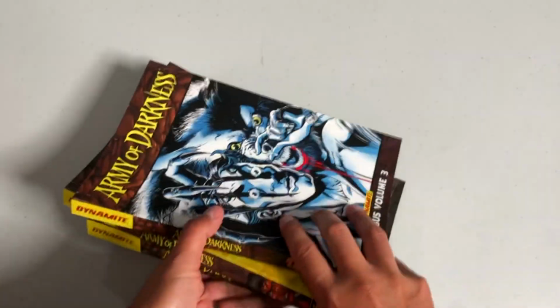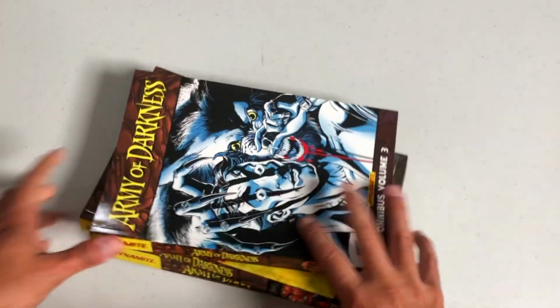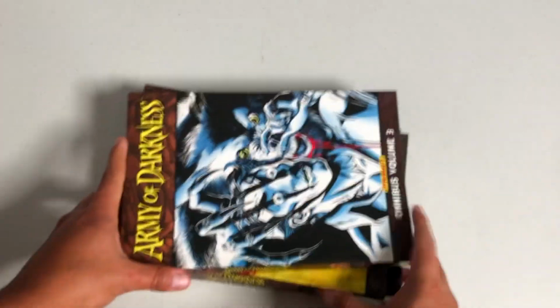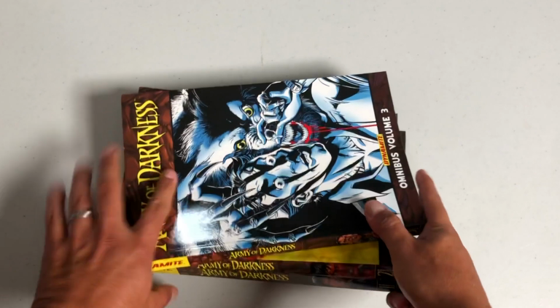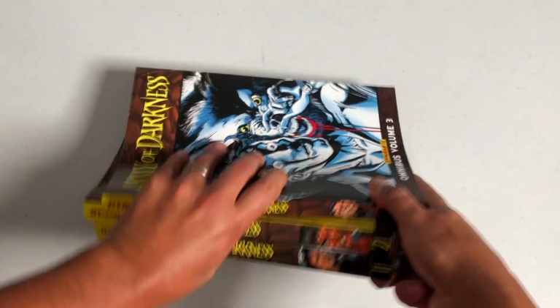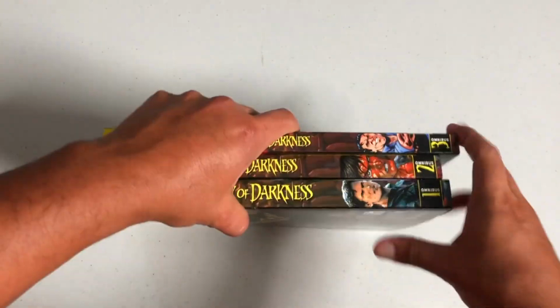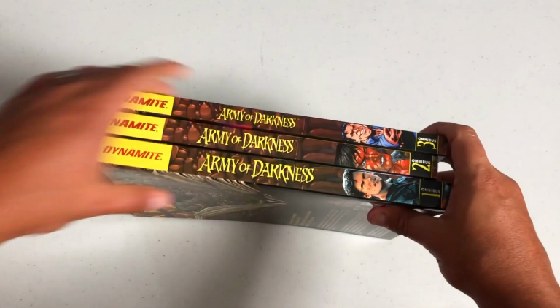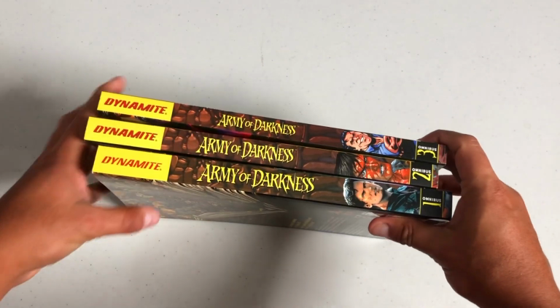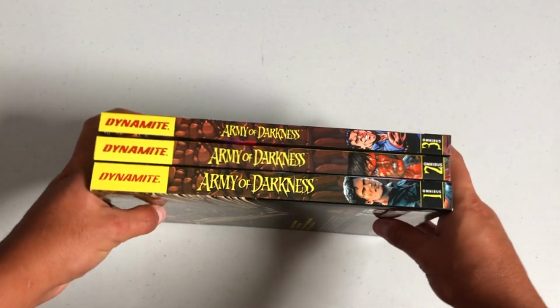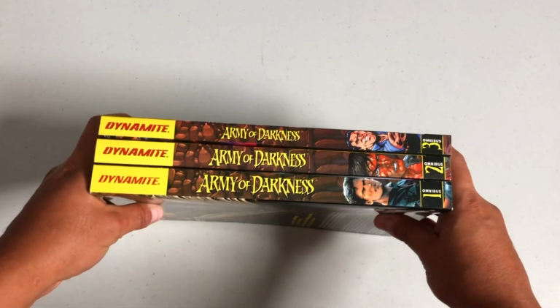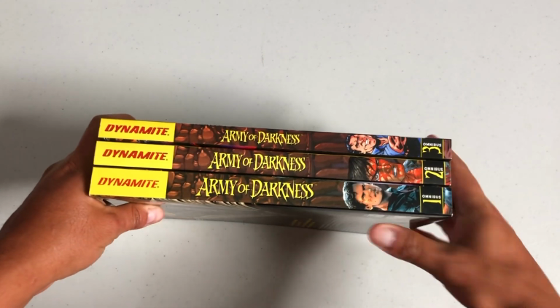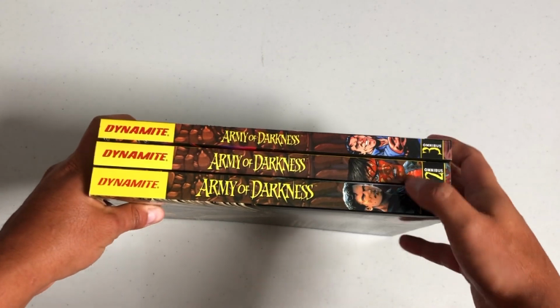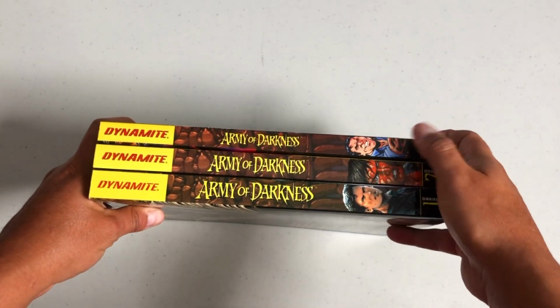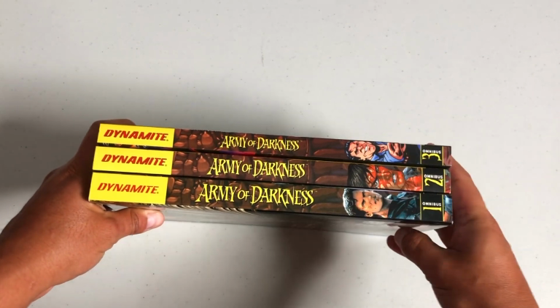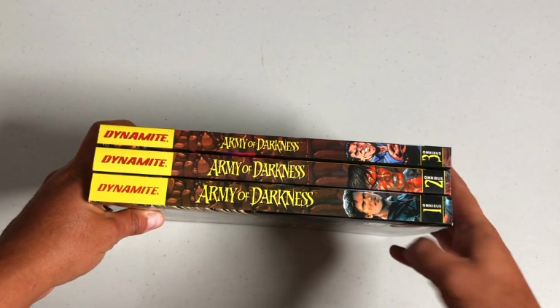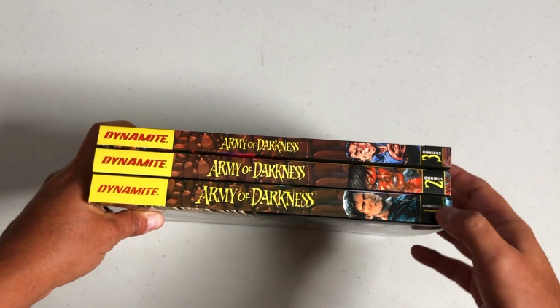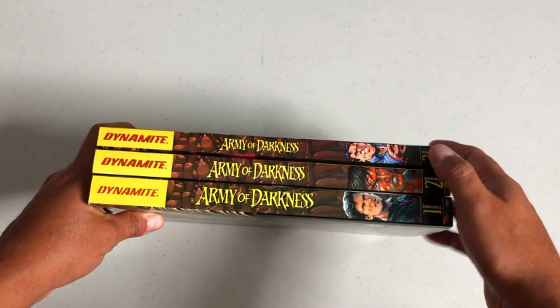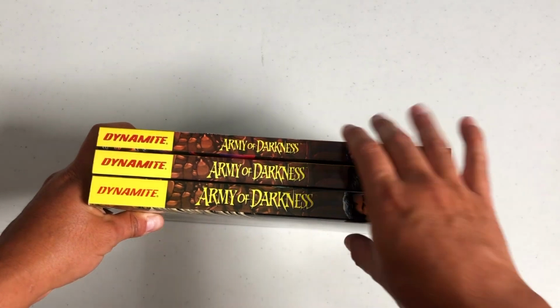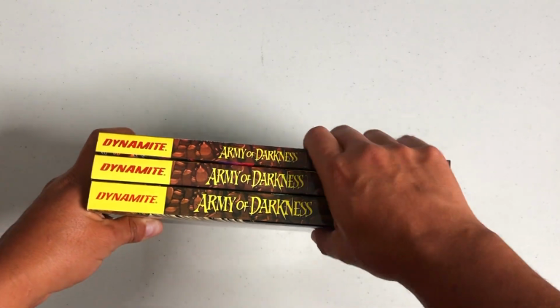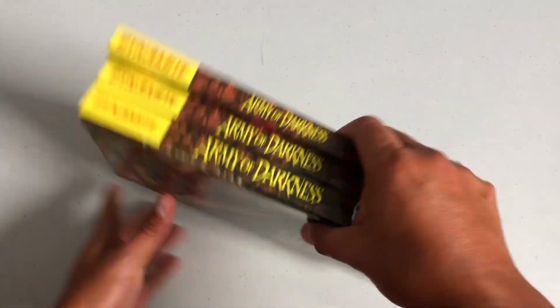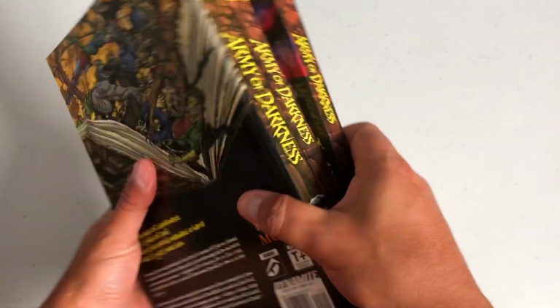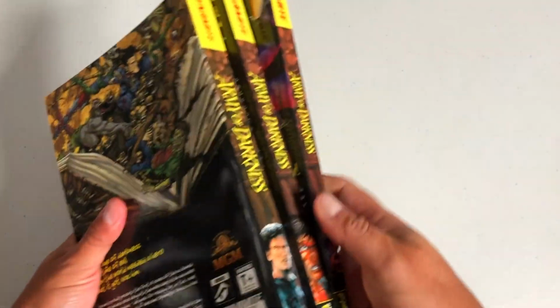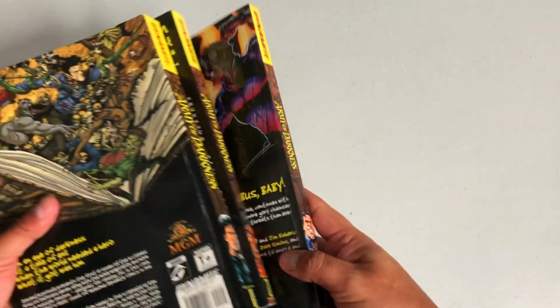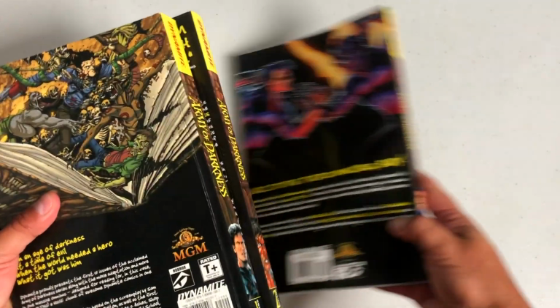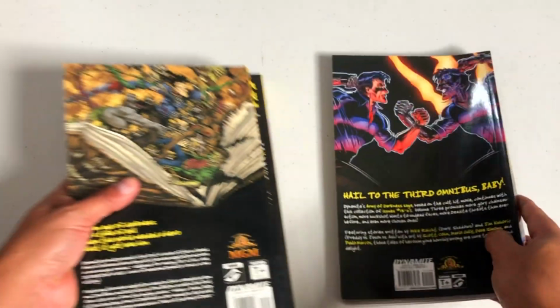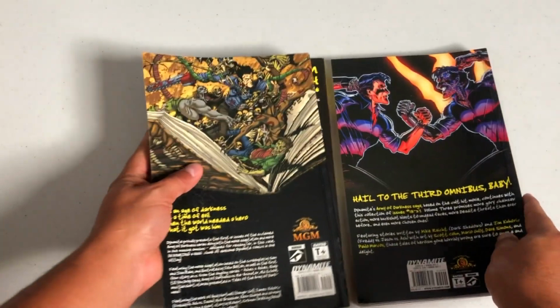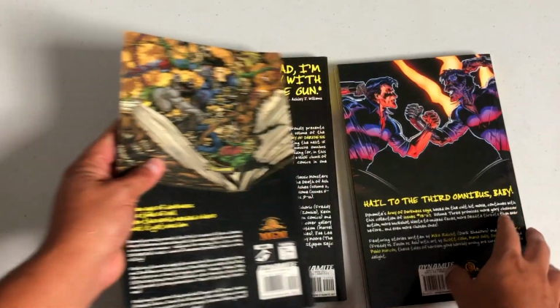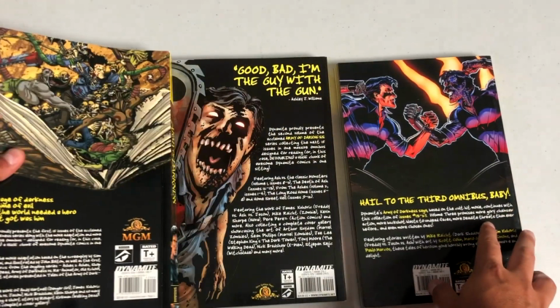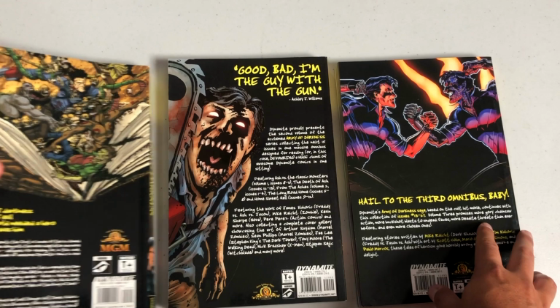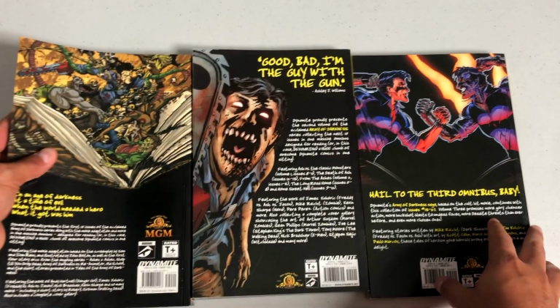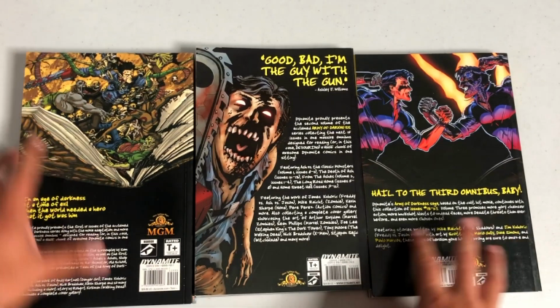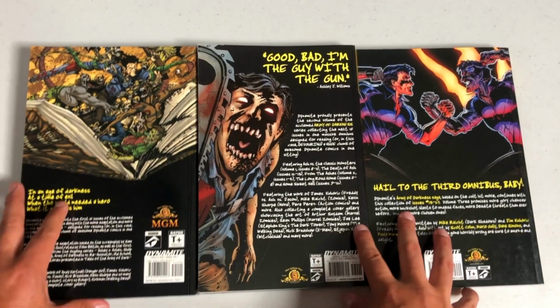Let's look at them all together. Let's look at what the spines look like. You have a picture of Ash on all of them, and the volume numbers down here. This is Dynamite, of course — the same people that made The Boys Omnis, all six of which are out. I've done videos on them.